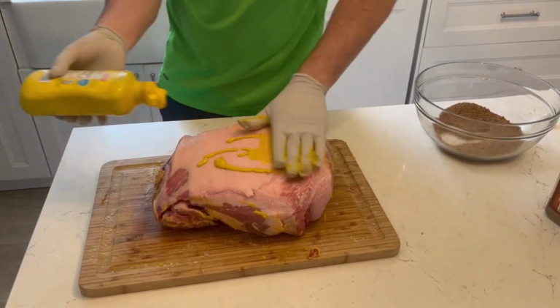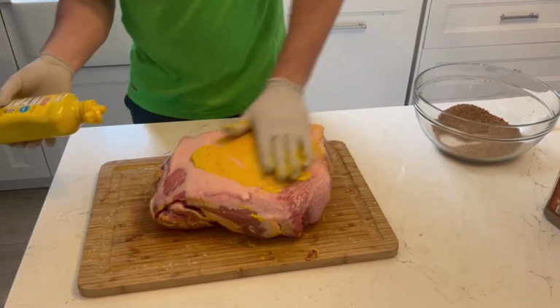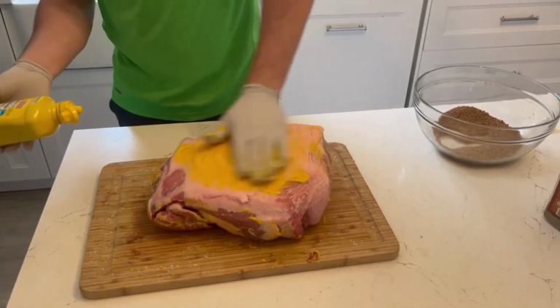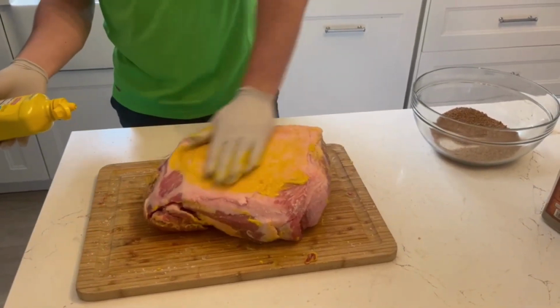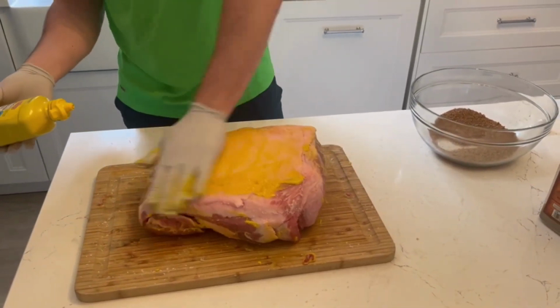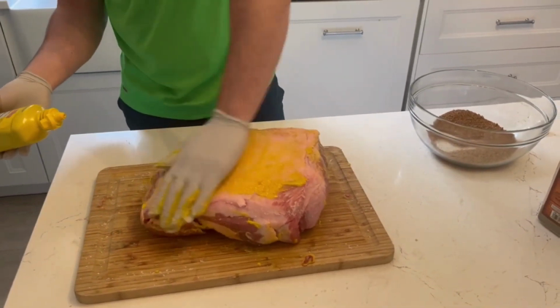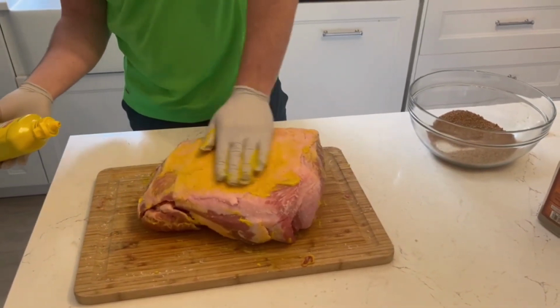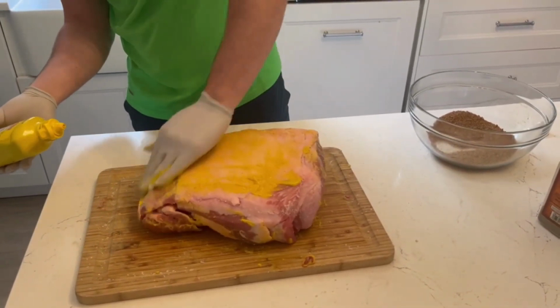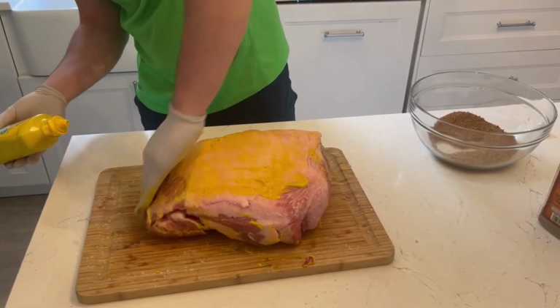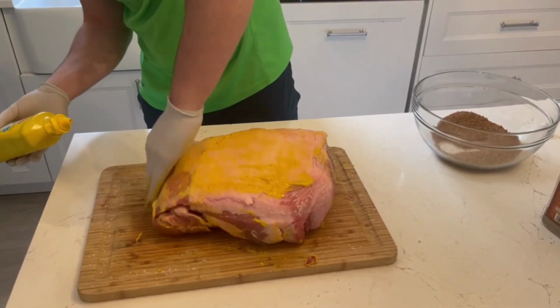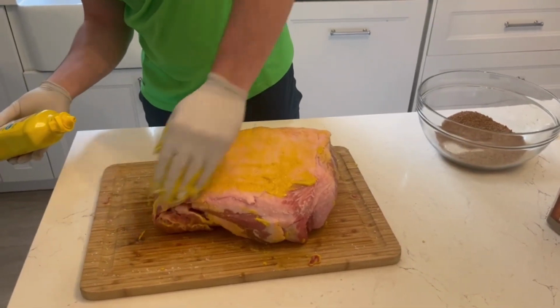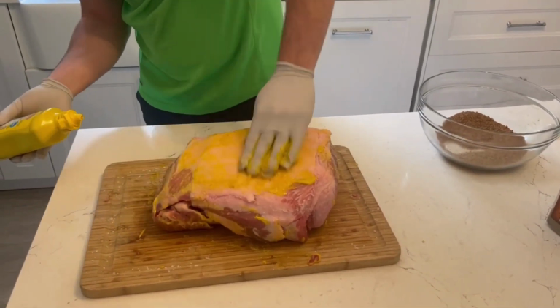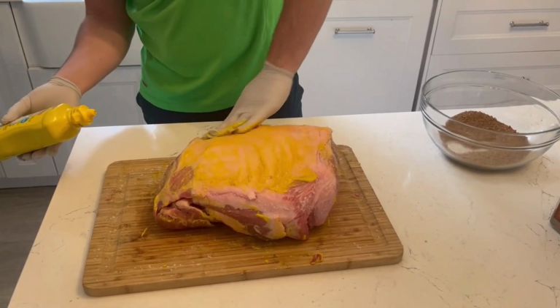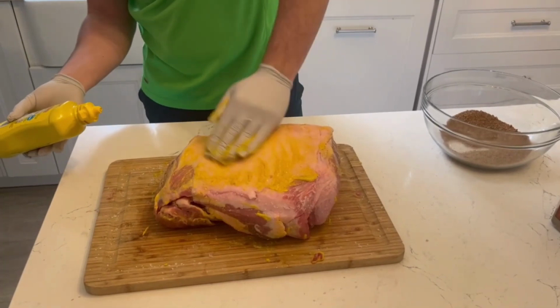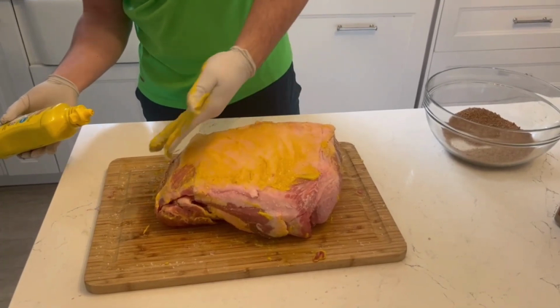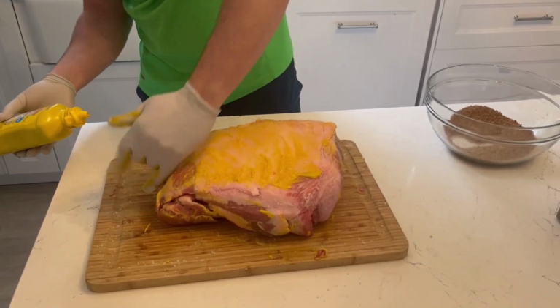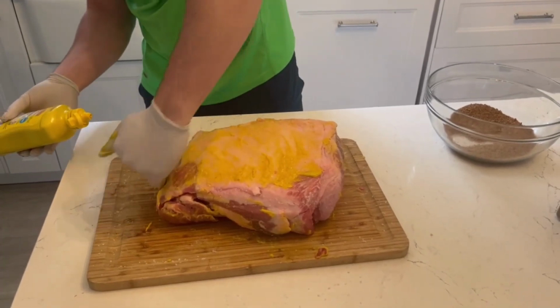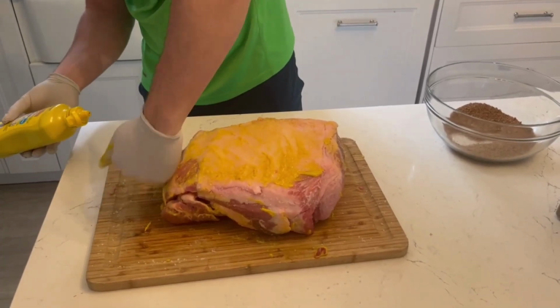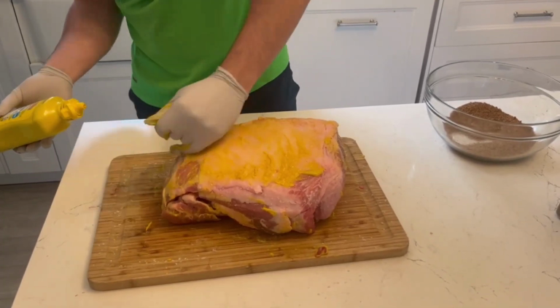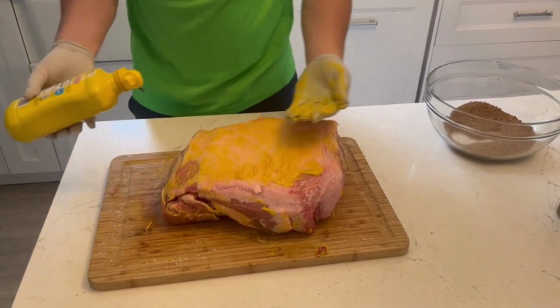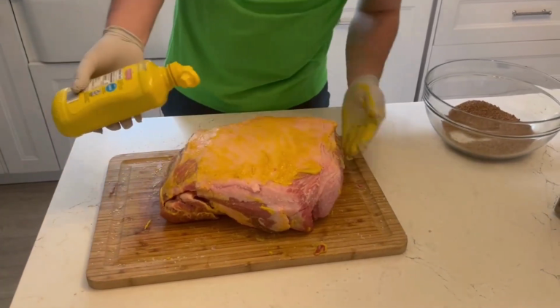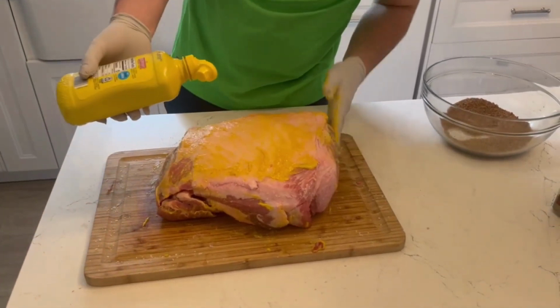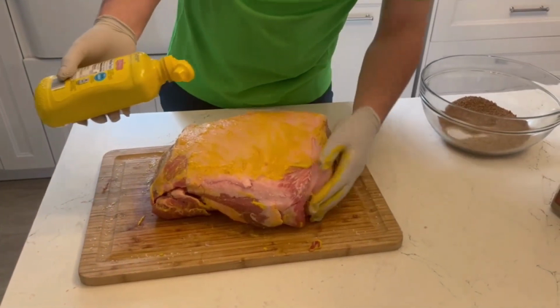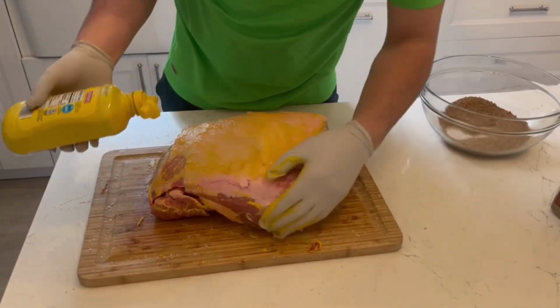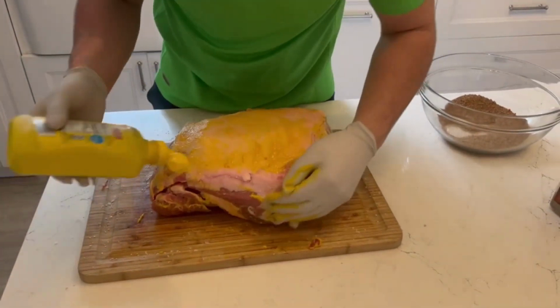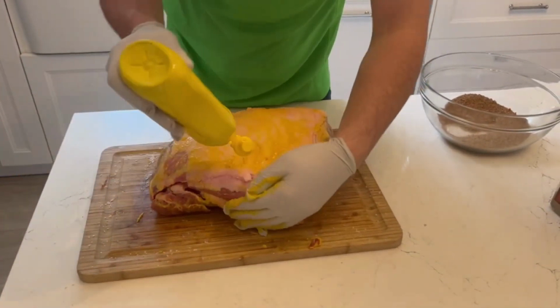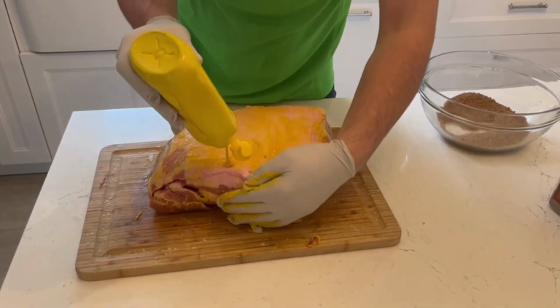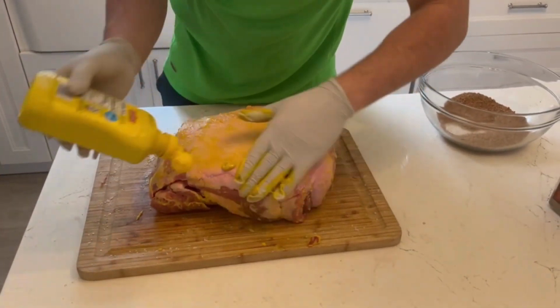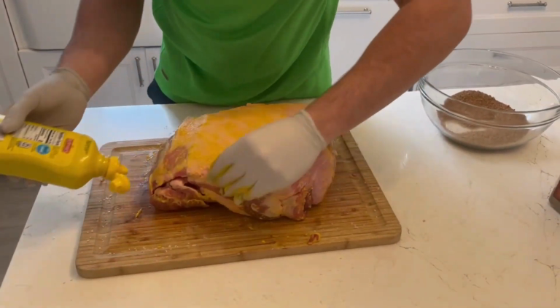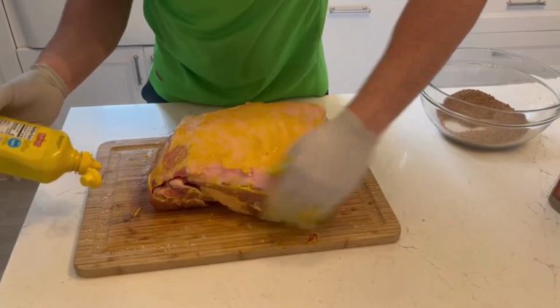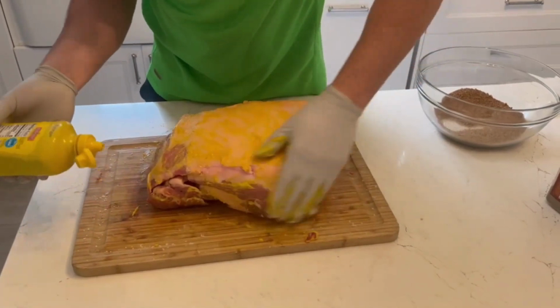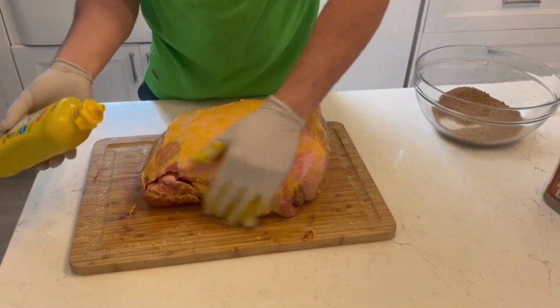You want to just rub it around on all sides. This is the only time you want to rub anything on your meat at this stage of the game.